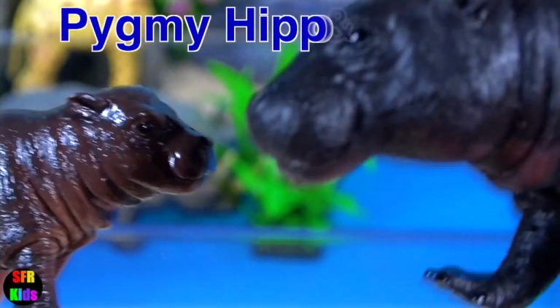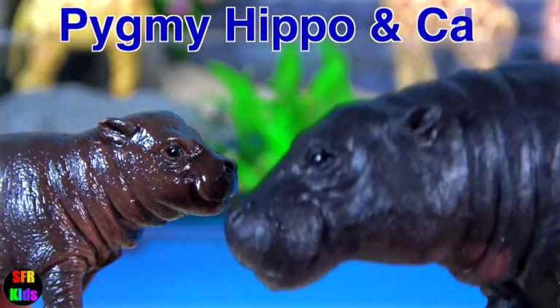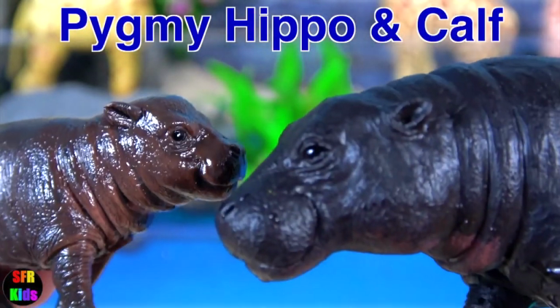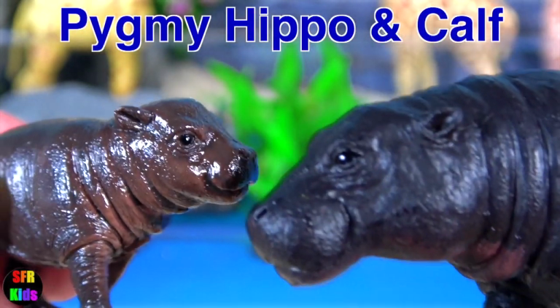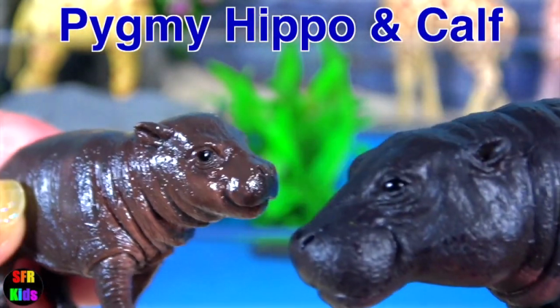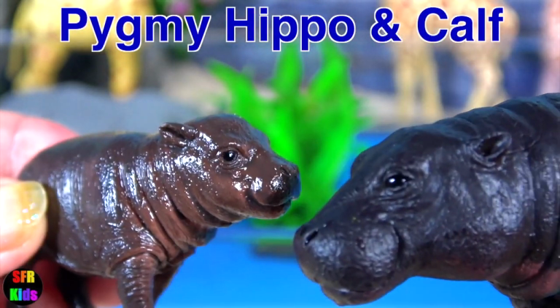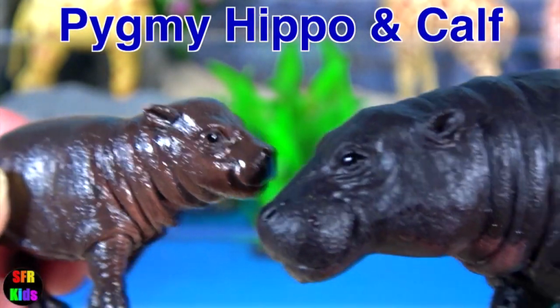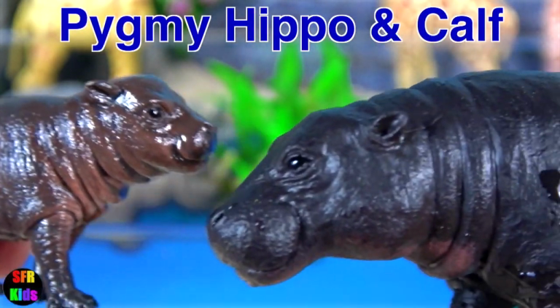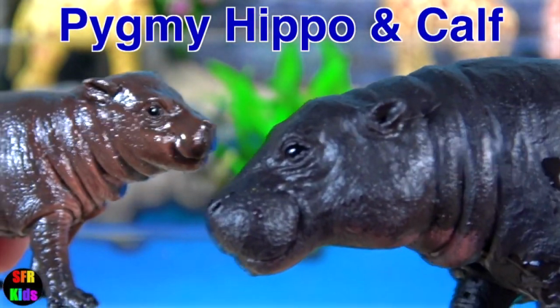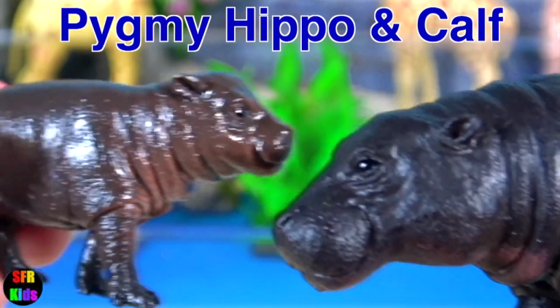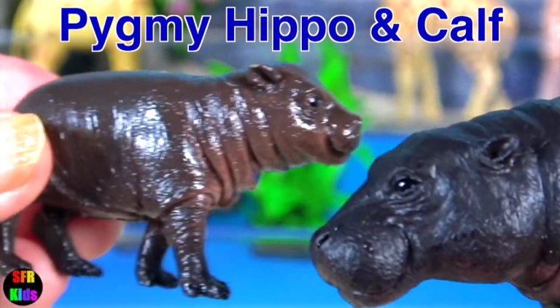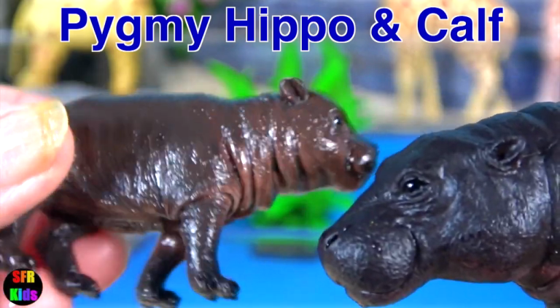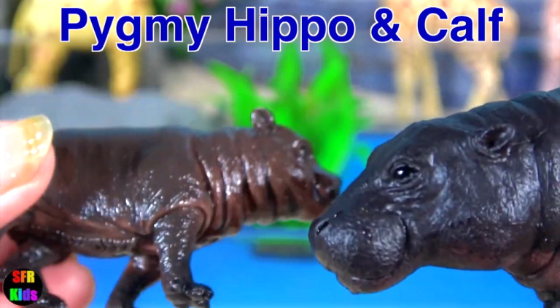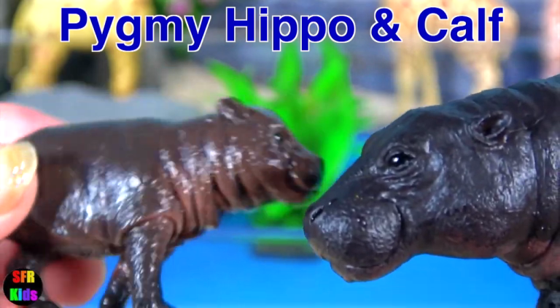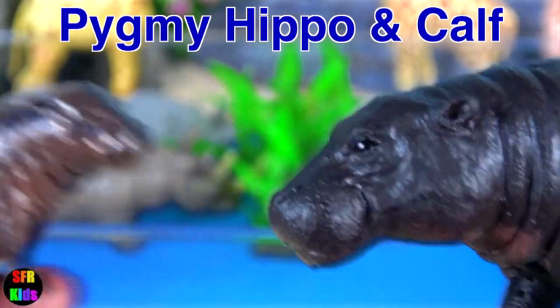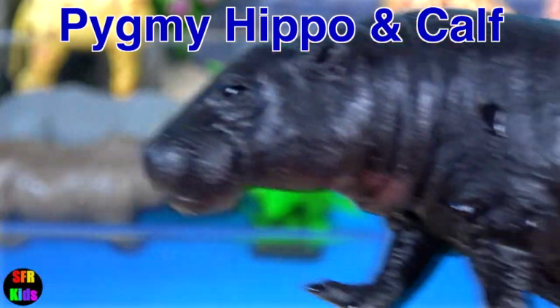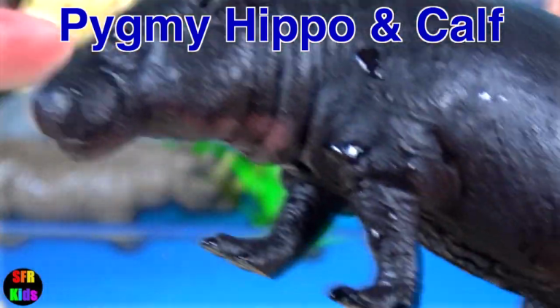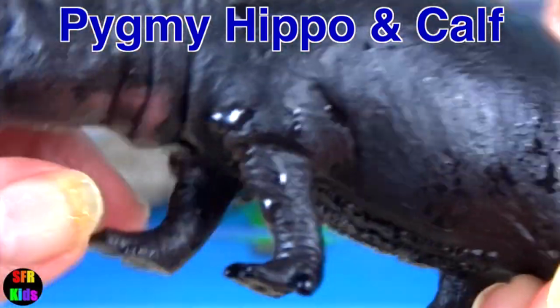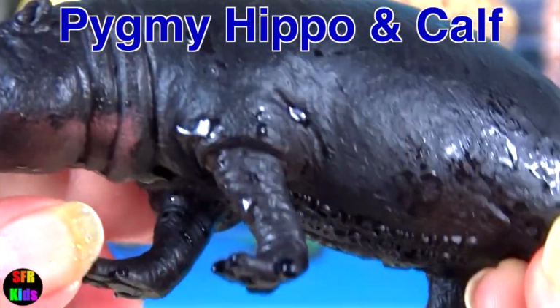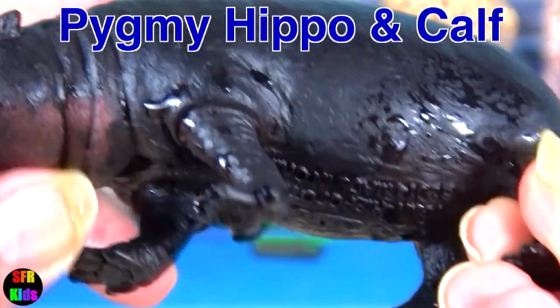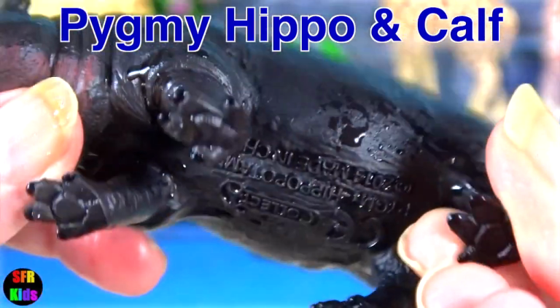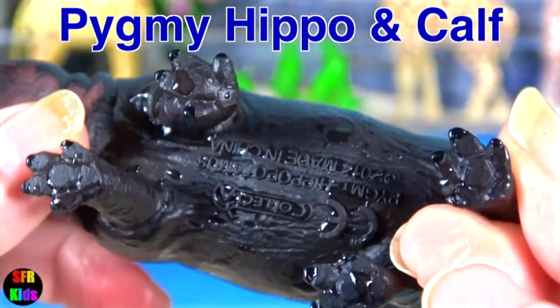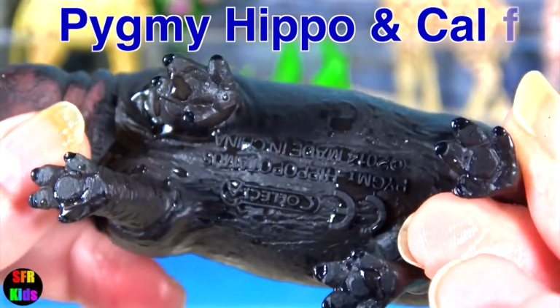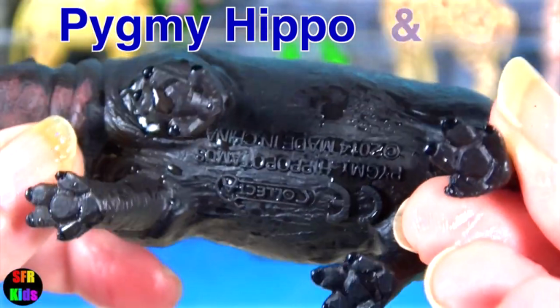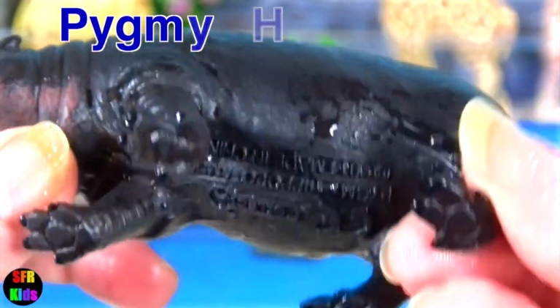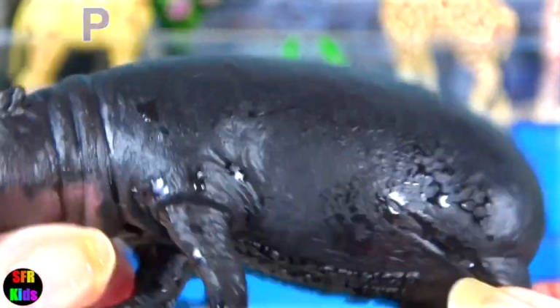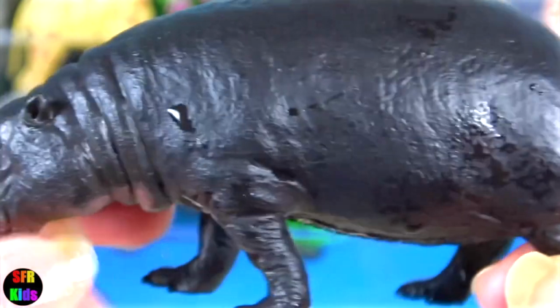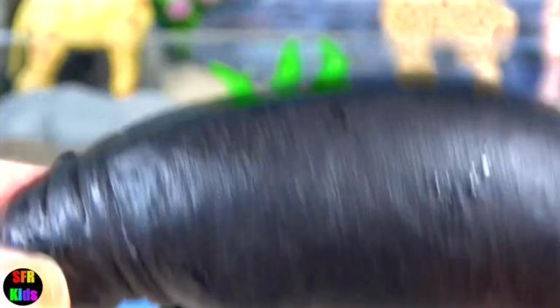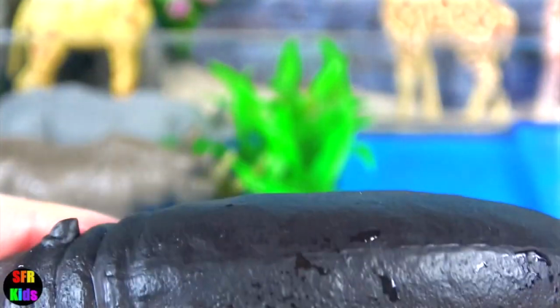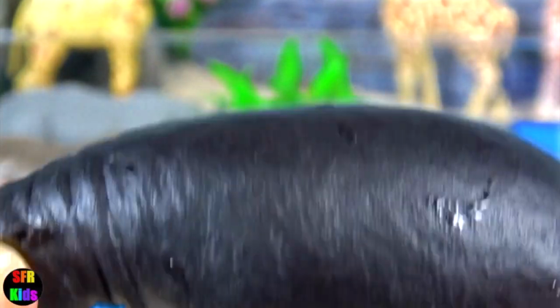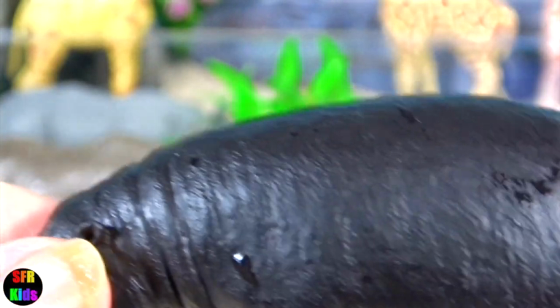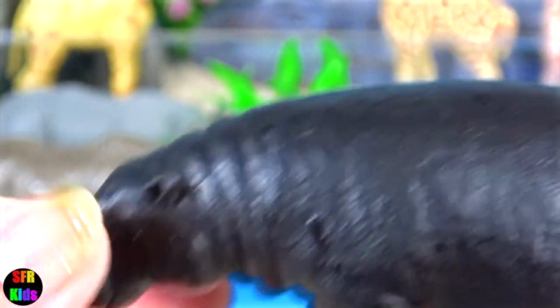The pygmy hippopotamus. It is semi-aquatic and relies on water to keep its skin moist and its body temperature cool.